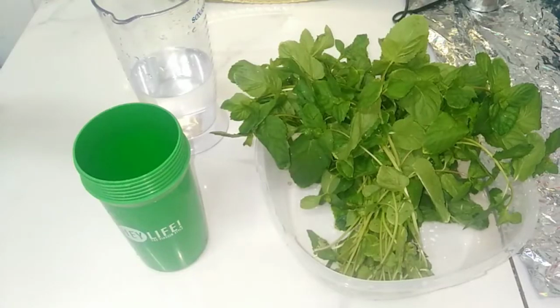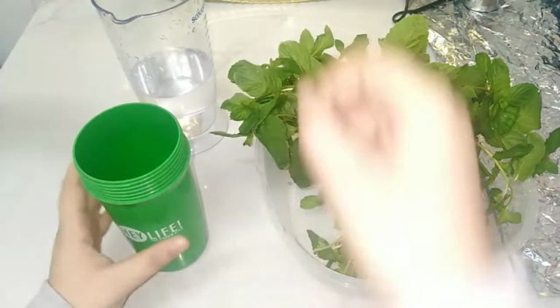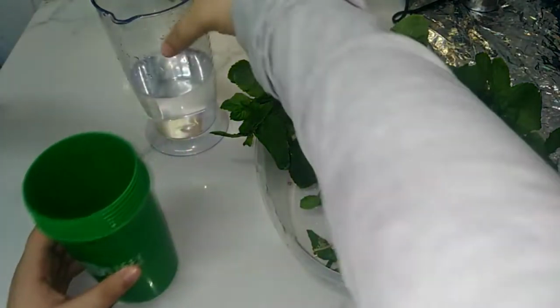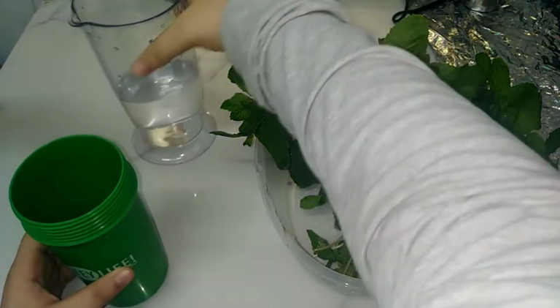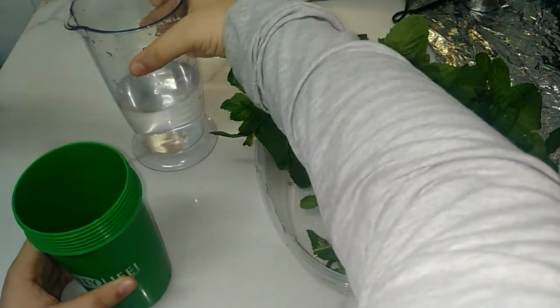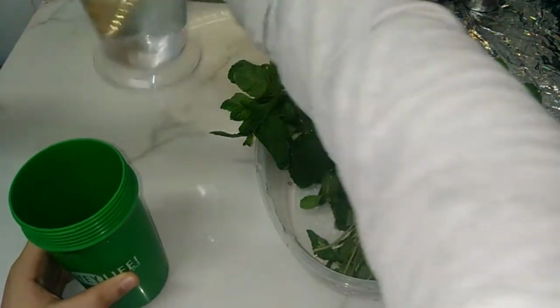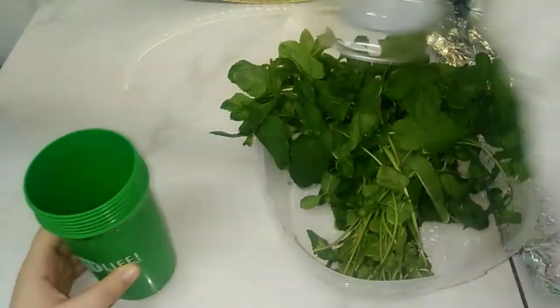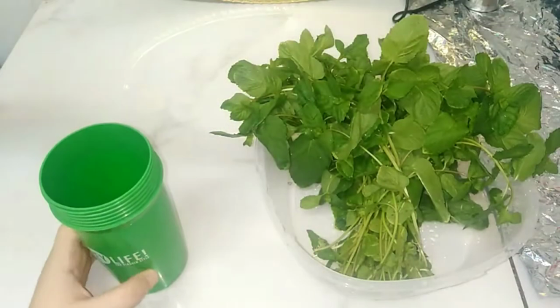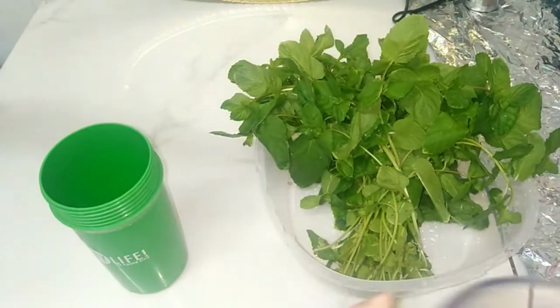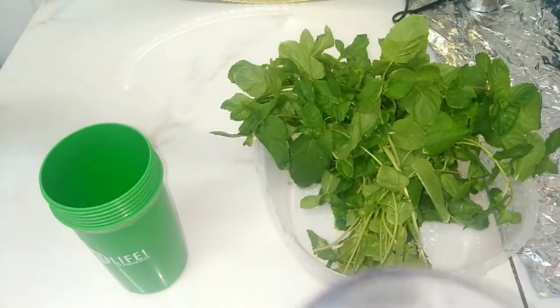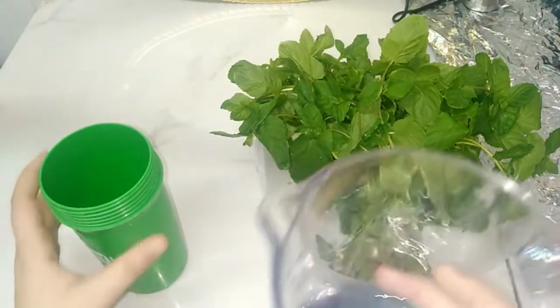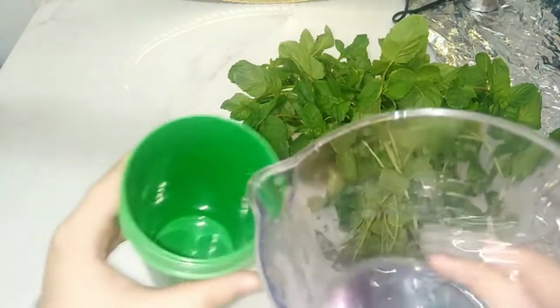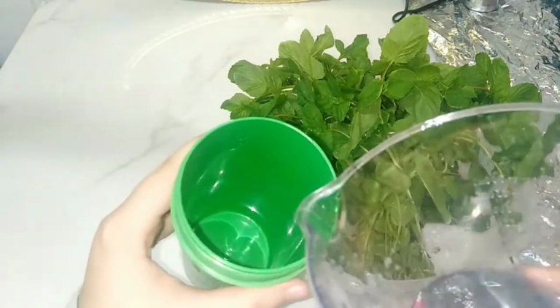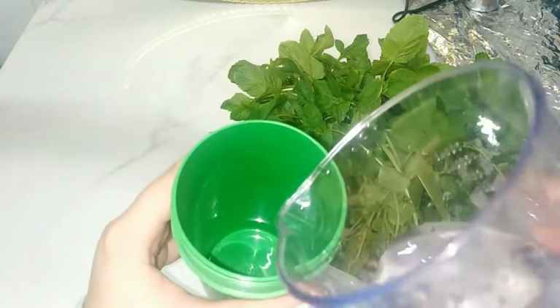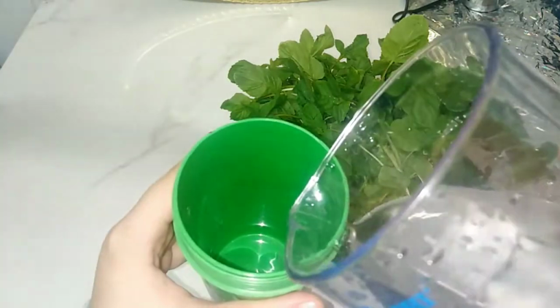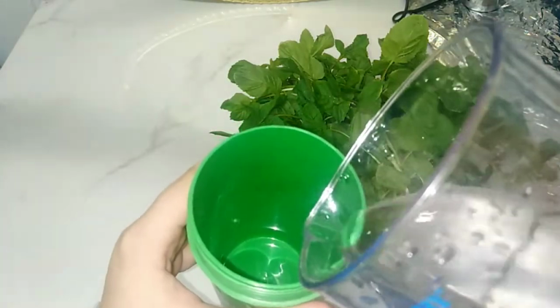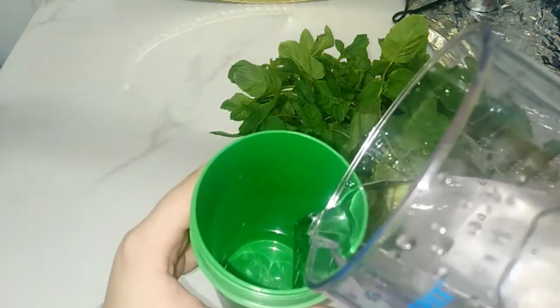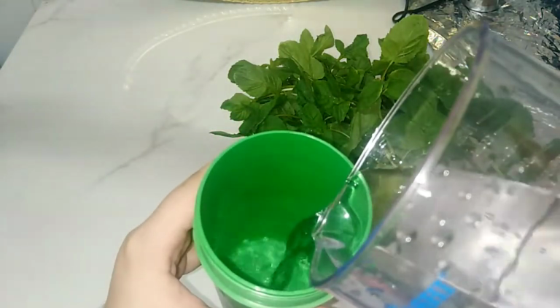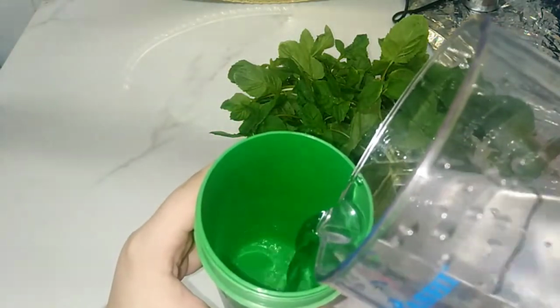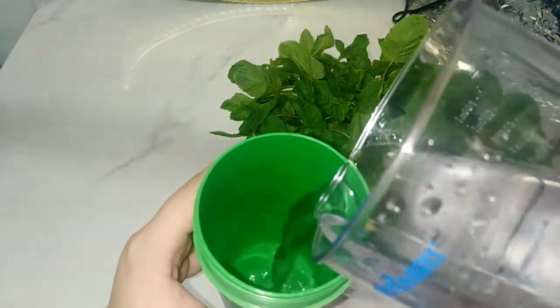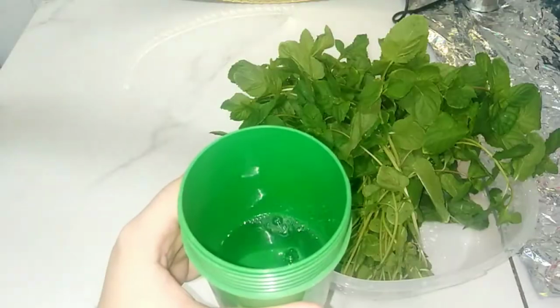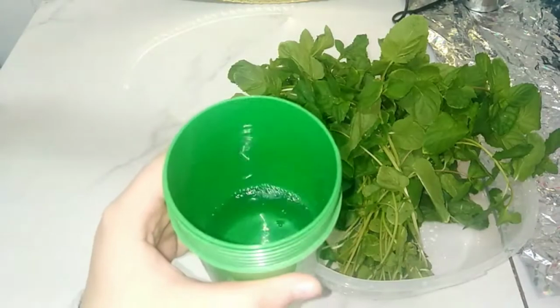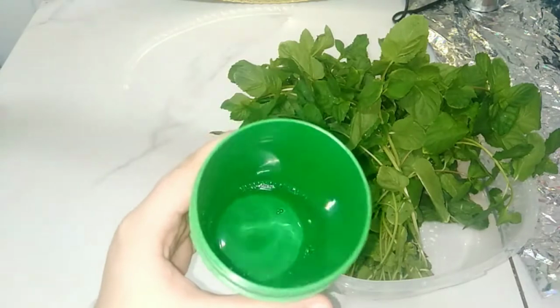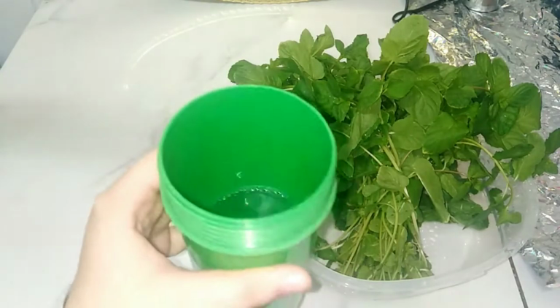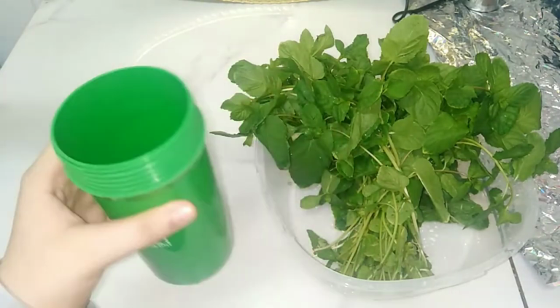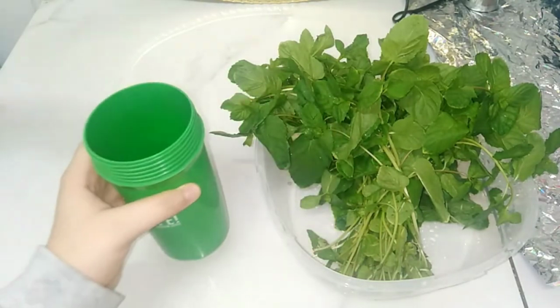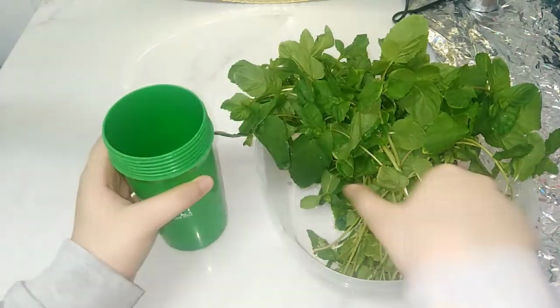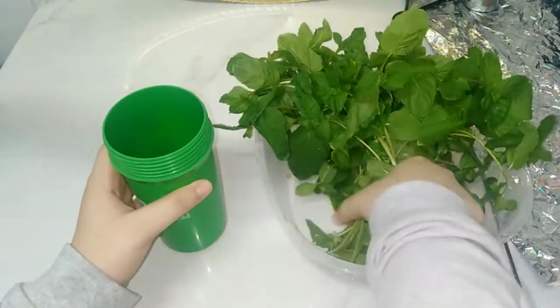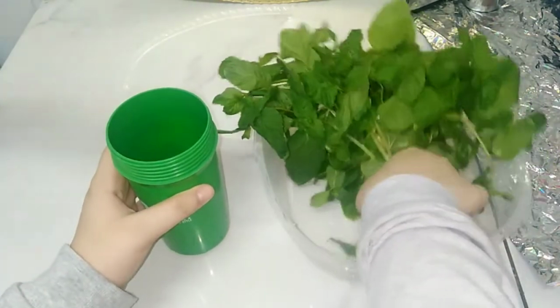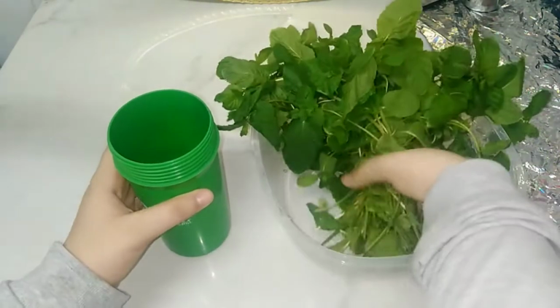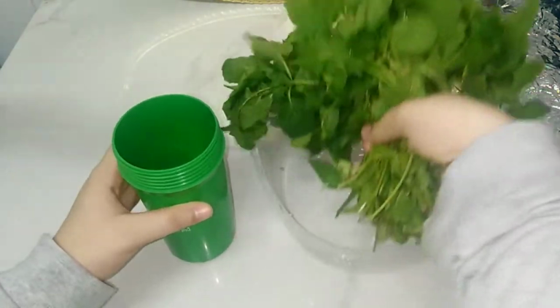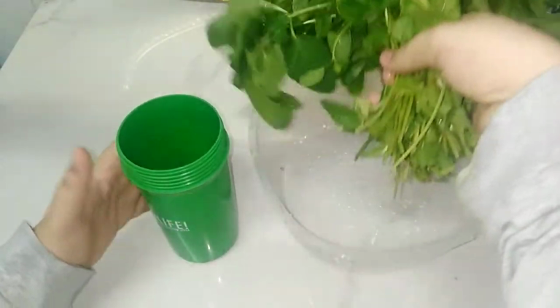Now I will add the water, but I will fill only half of the container with water. Like this. Only half. And I will take the mint and add it here.